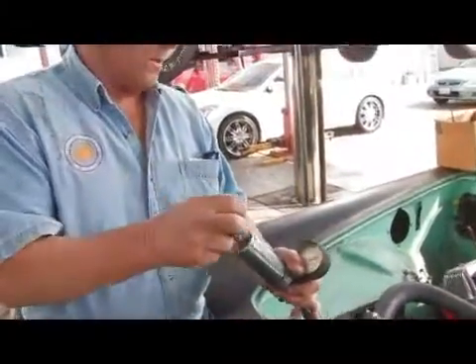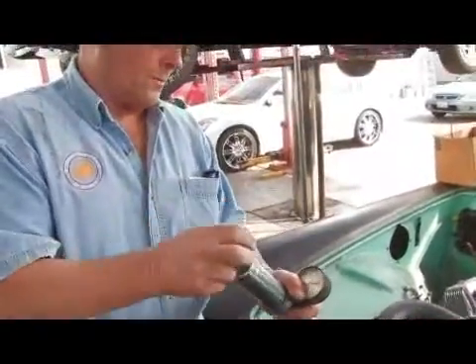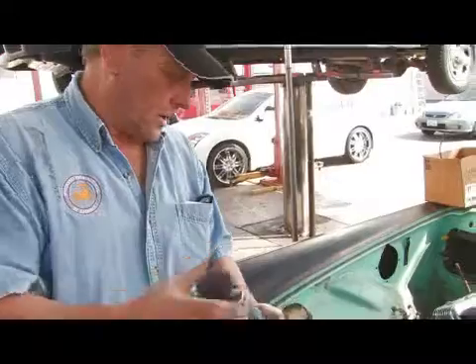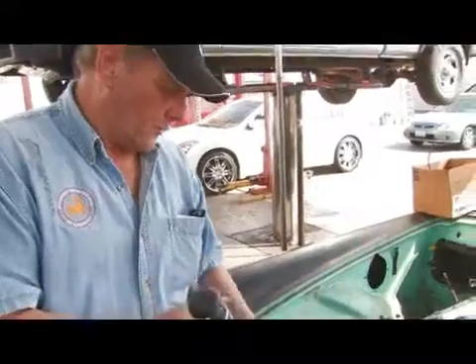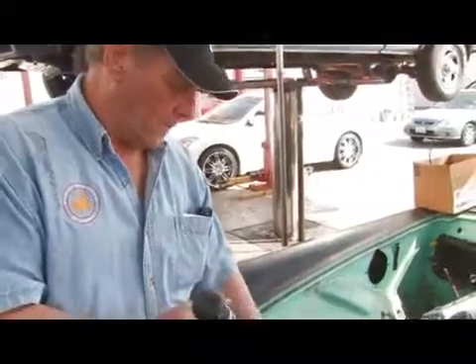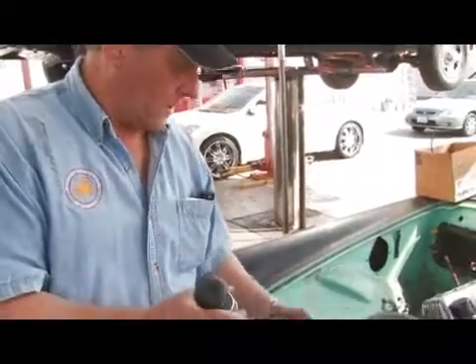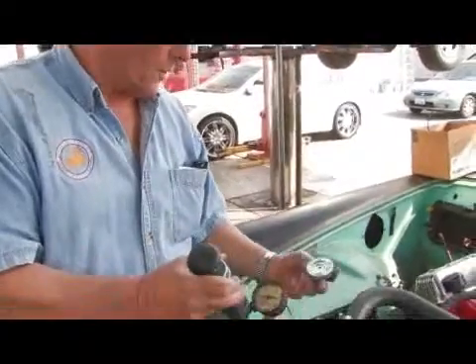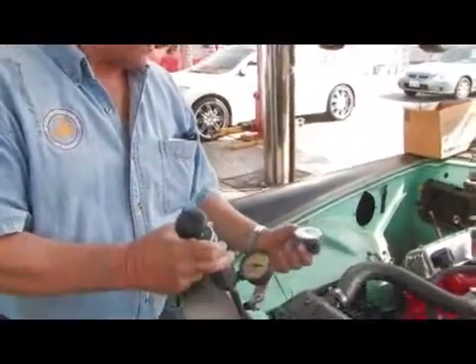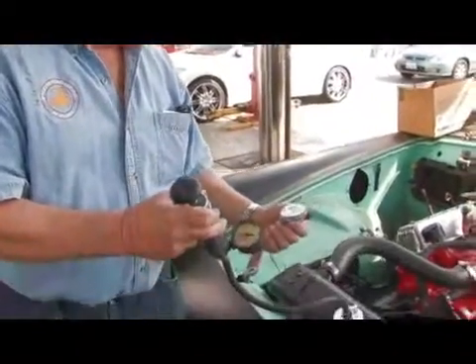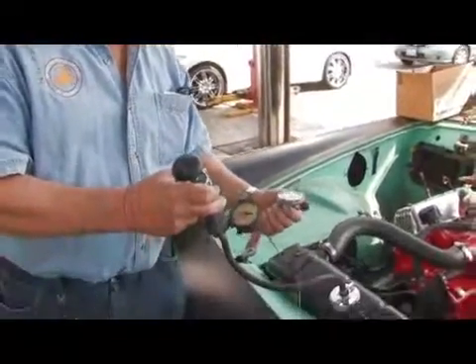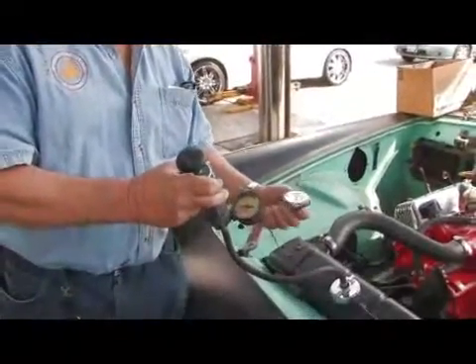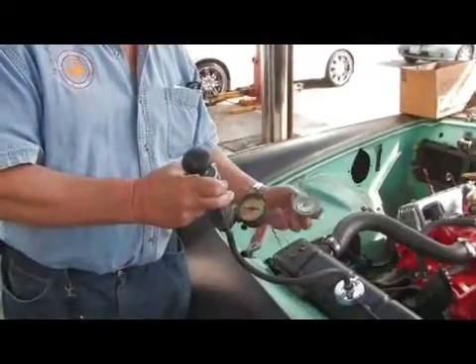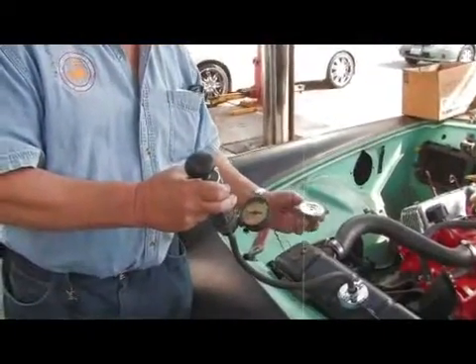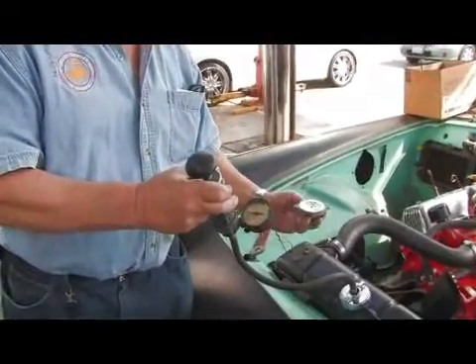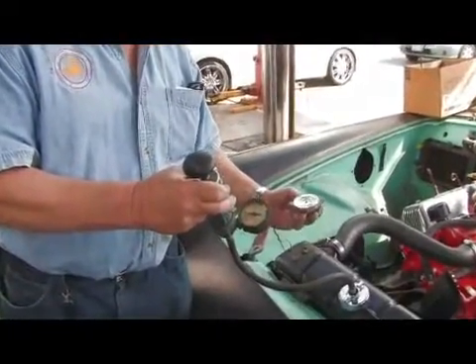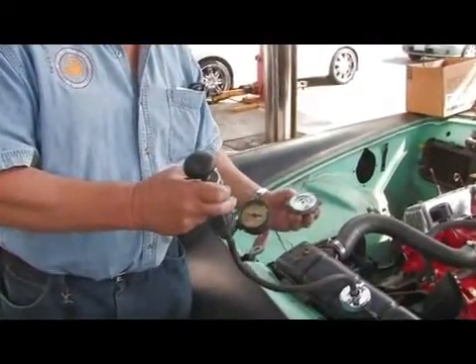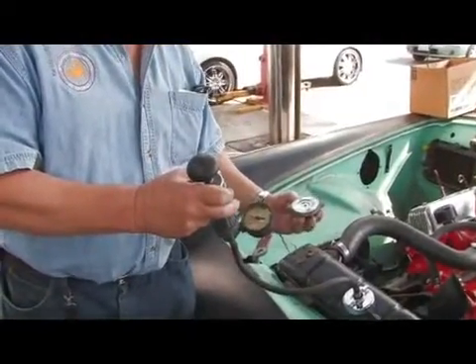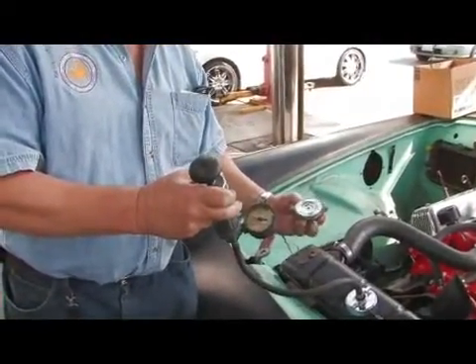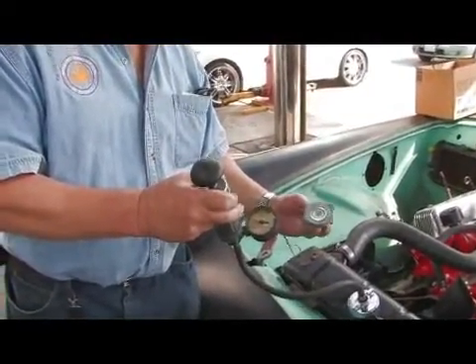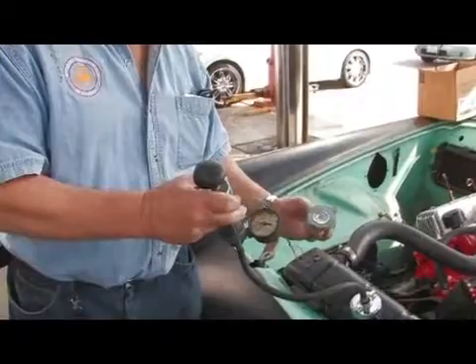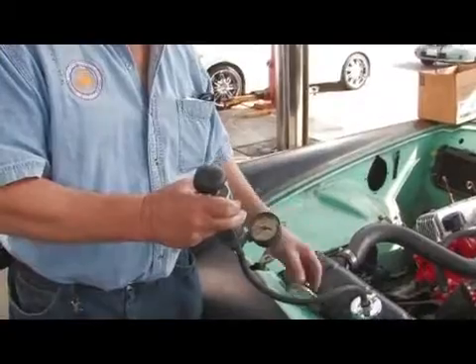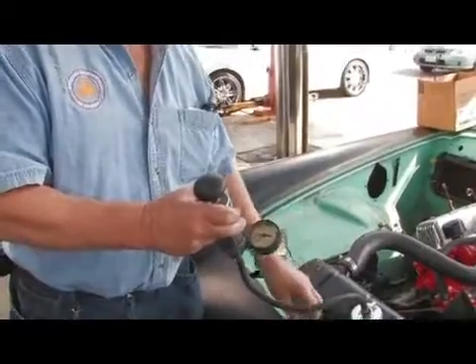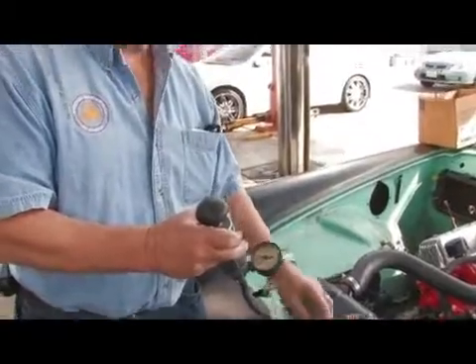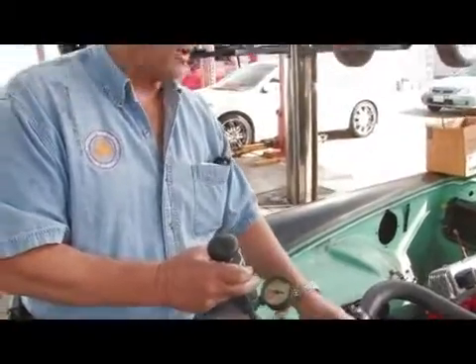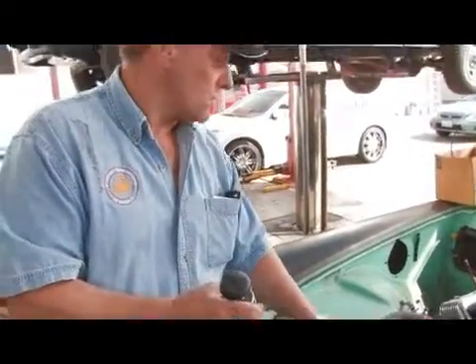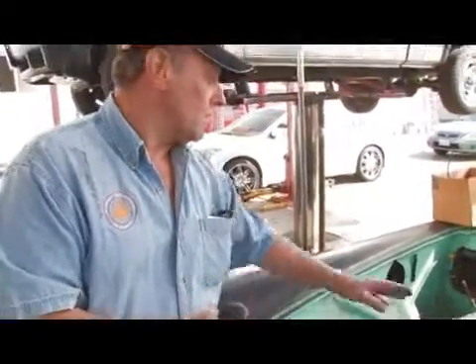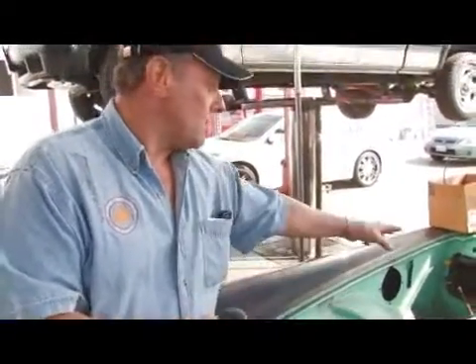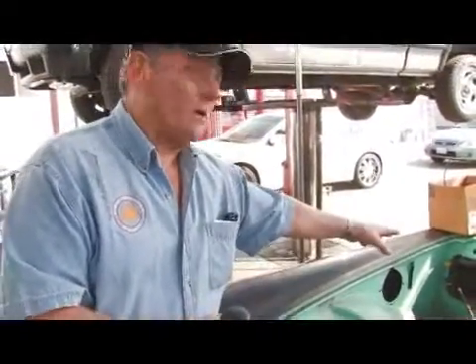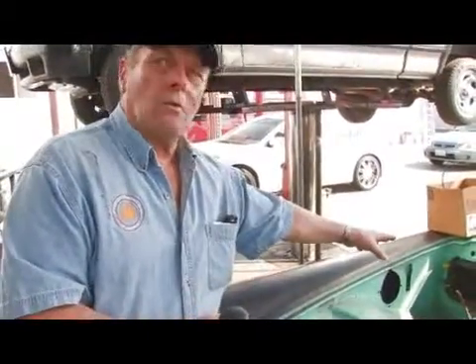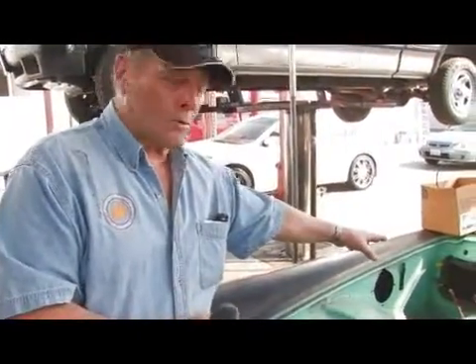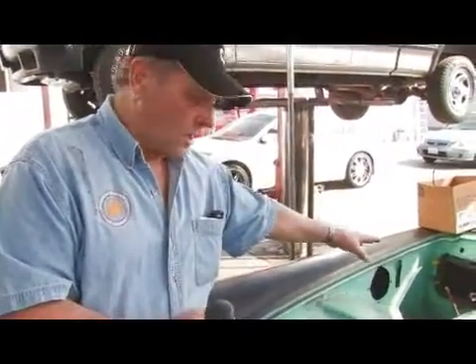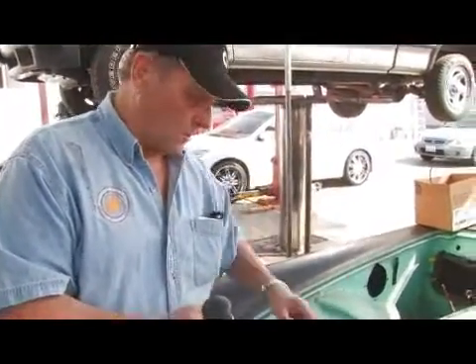Then you pump this up. Before you pump it up, you want to look at the pressure rating on the cap and make sure you don't put too much pressure in it. If you put too much pressure in it, you can rupture the heater core.